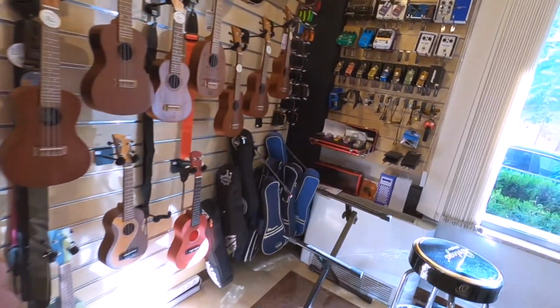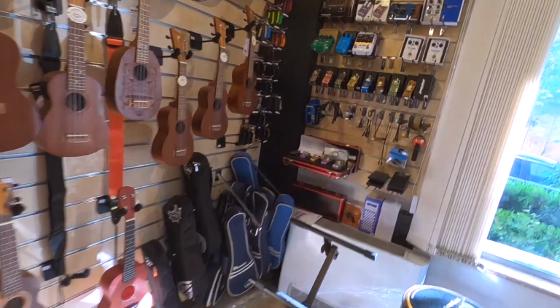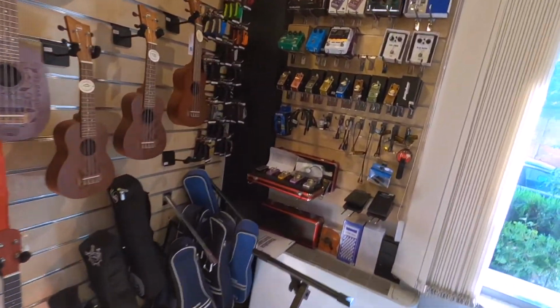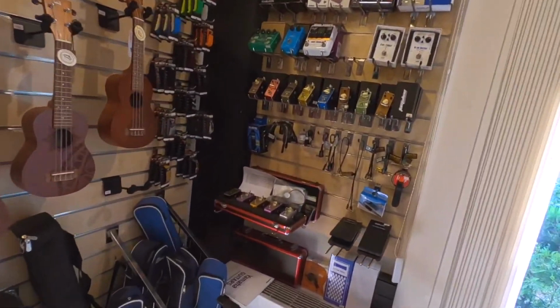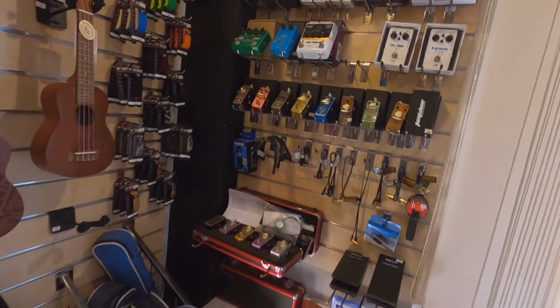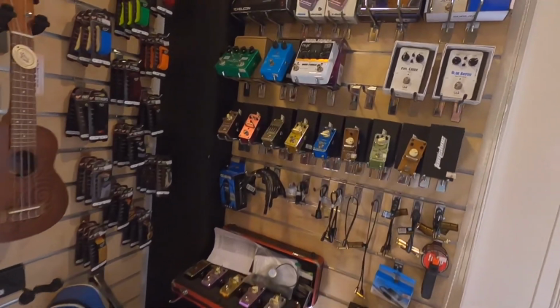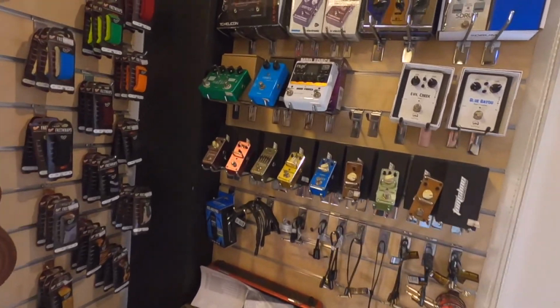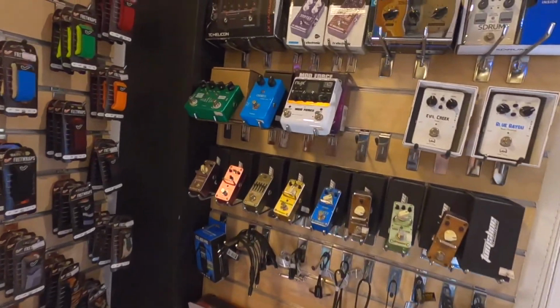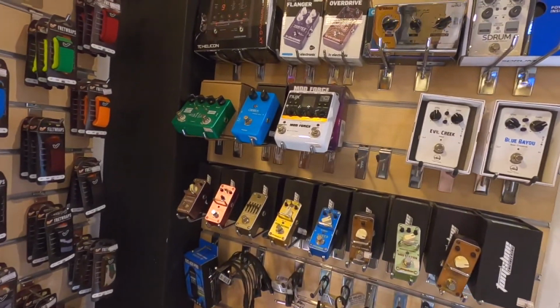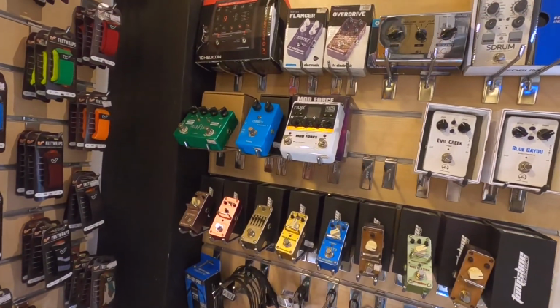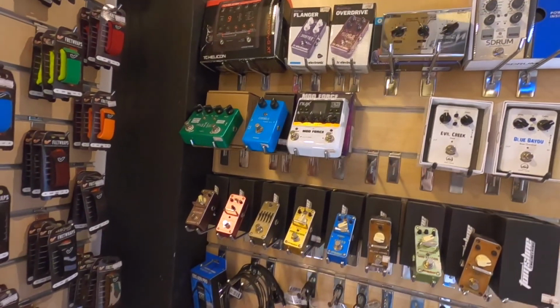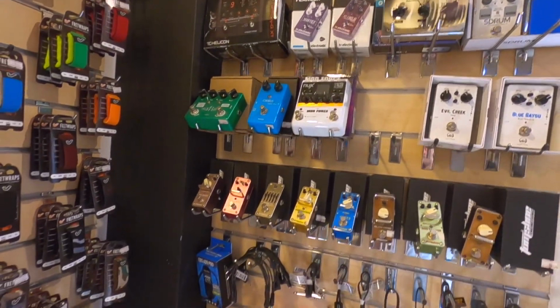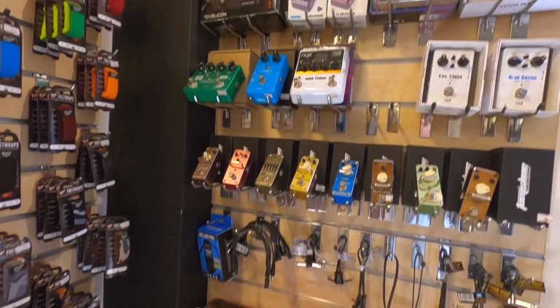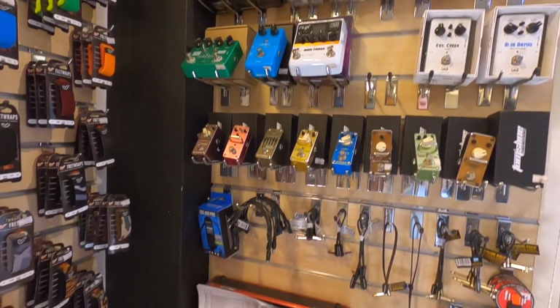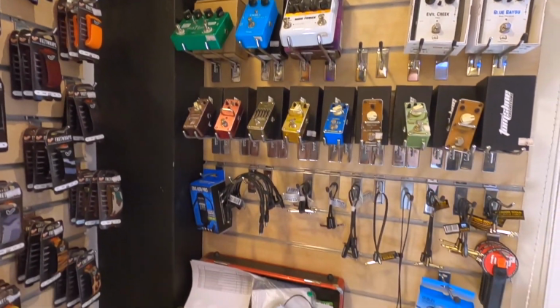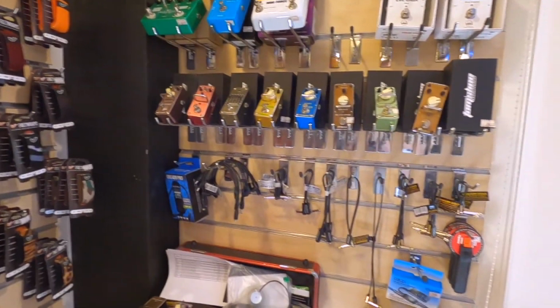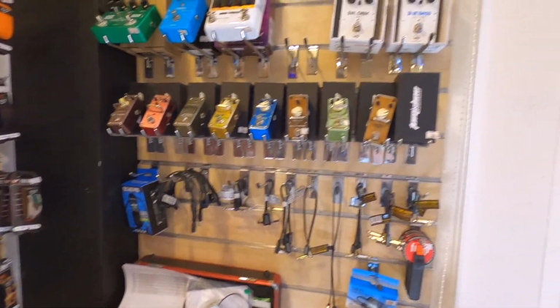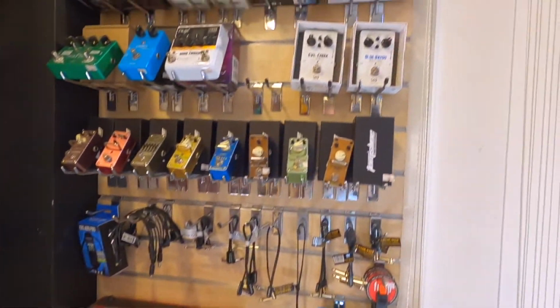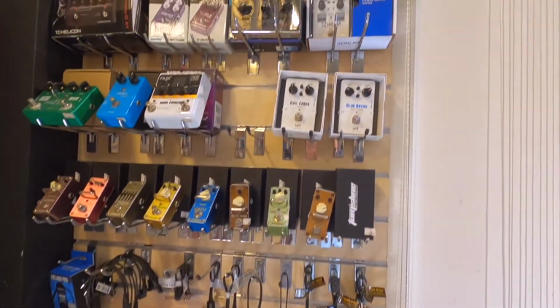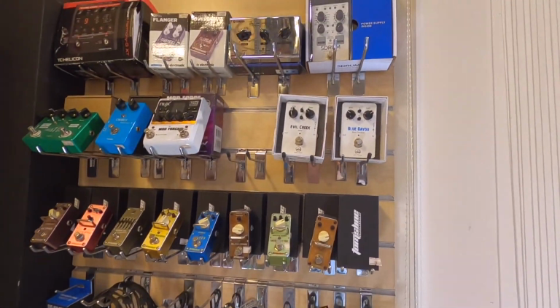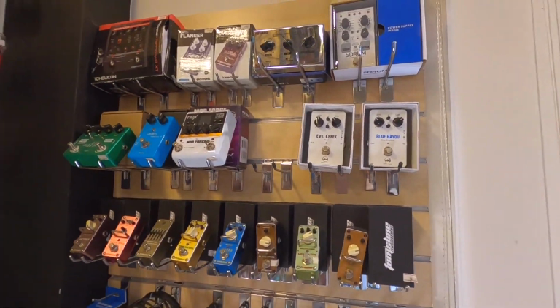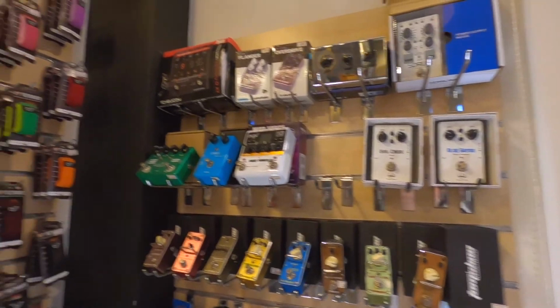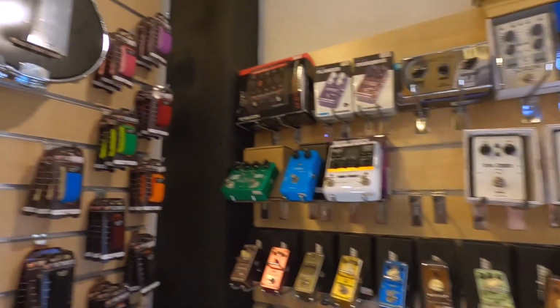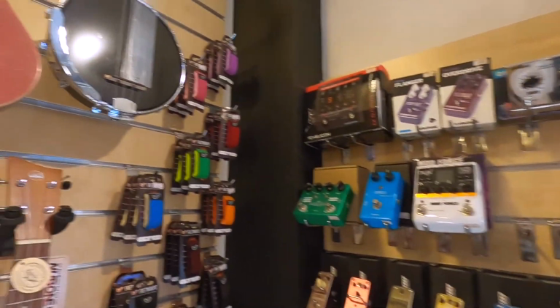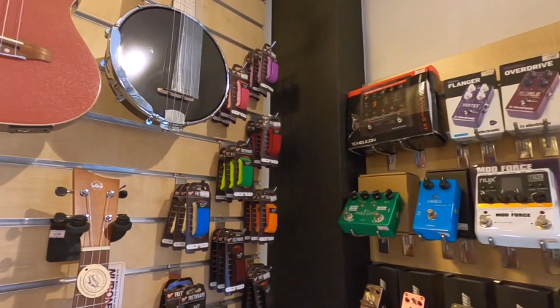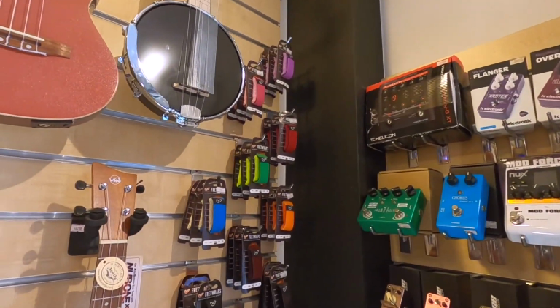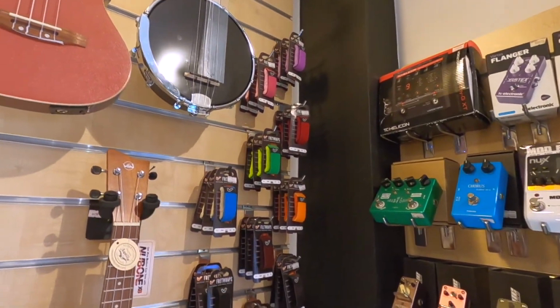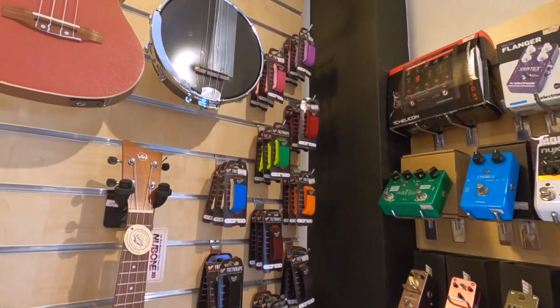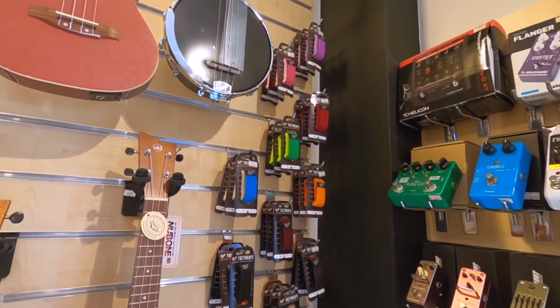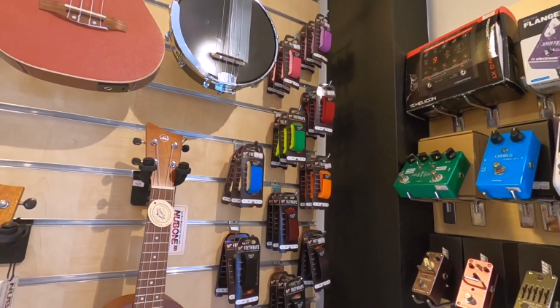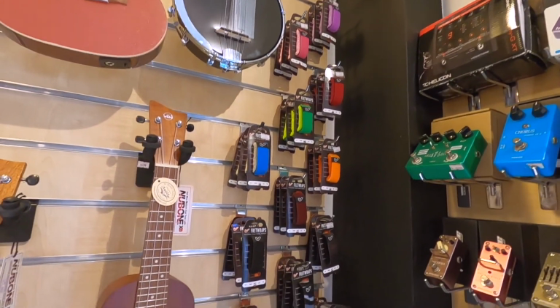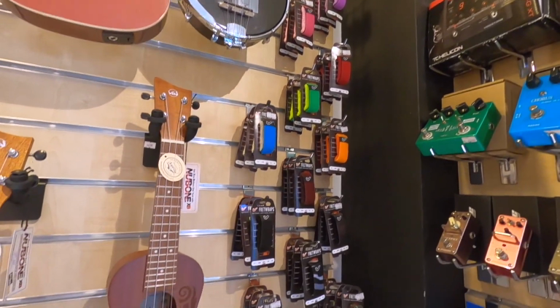Small amps for practicing at home. Okay, here we have the pedal section — for guitarists there is never enough pedals! Group Gear is really nice.